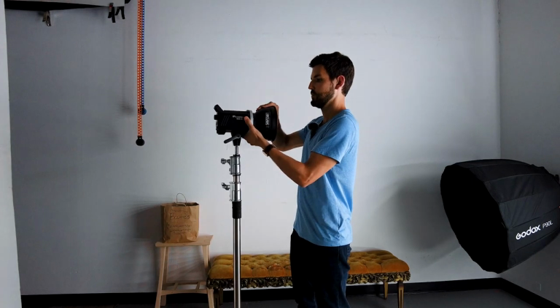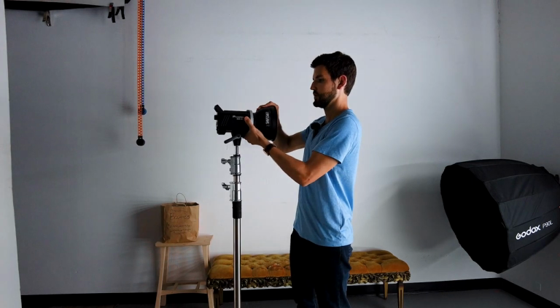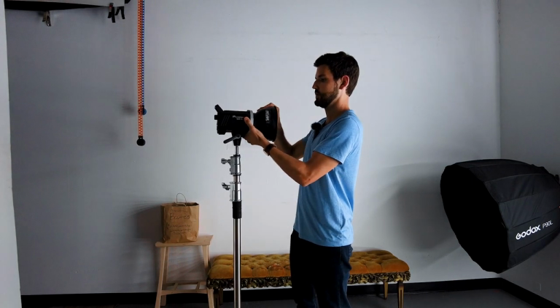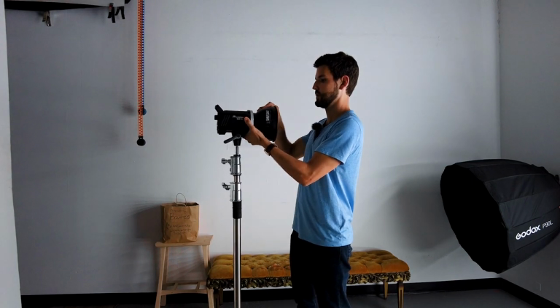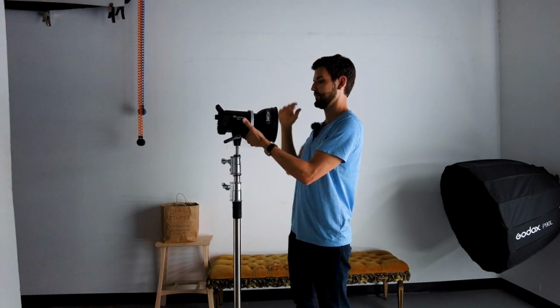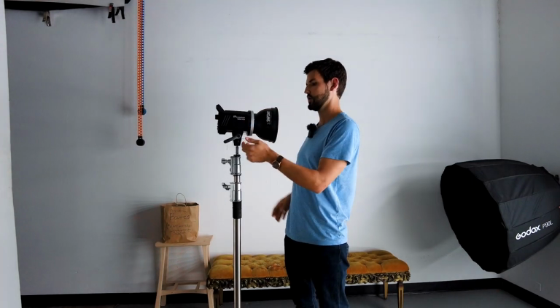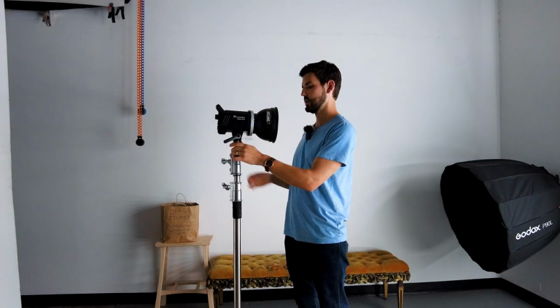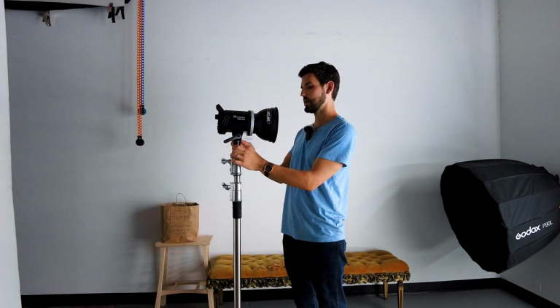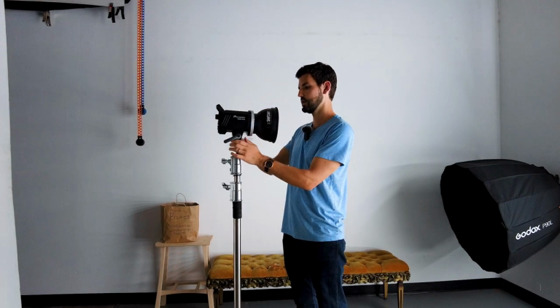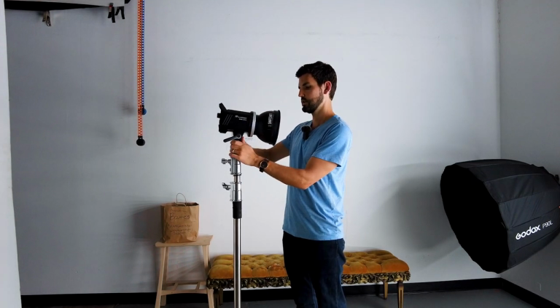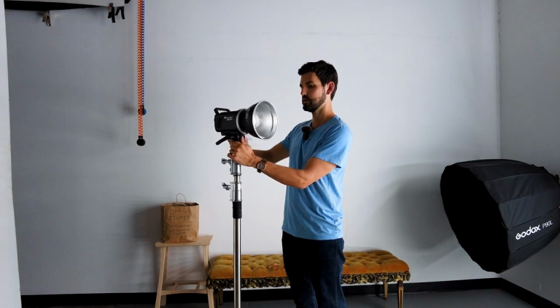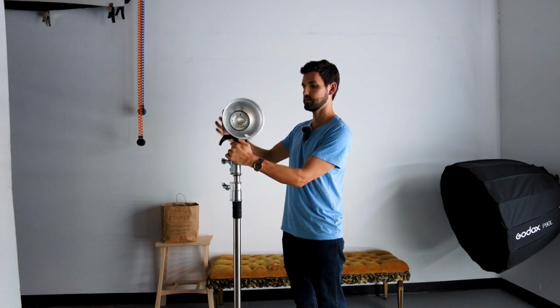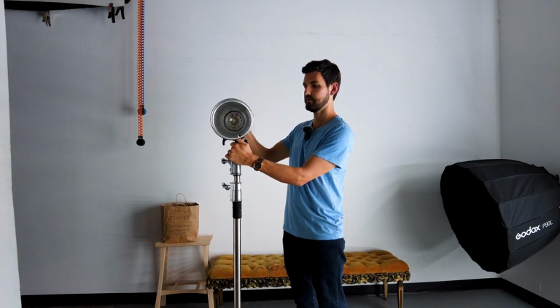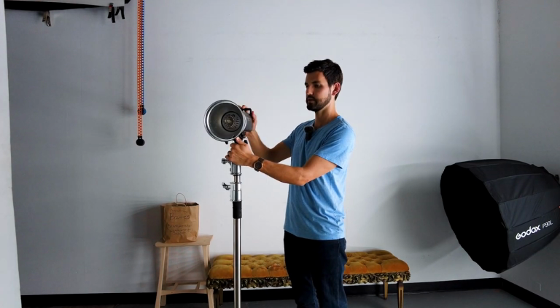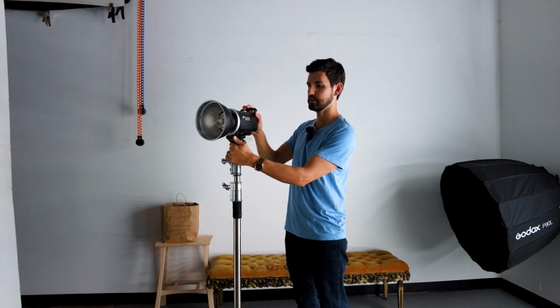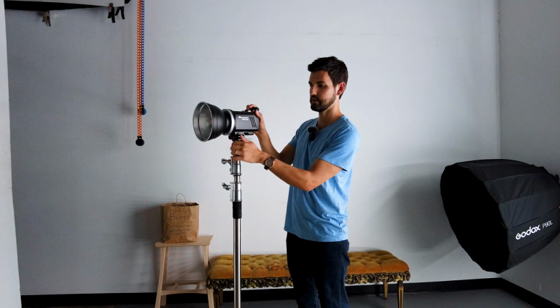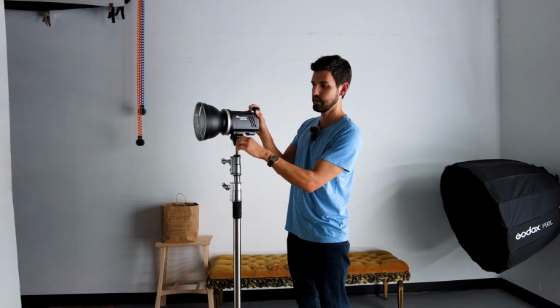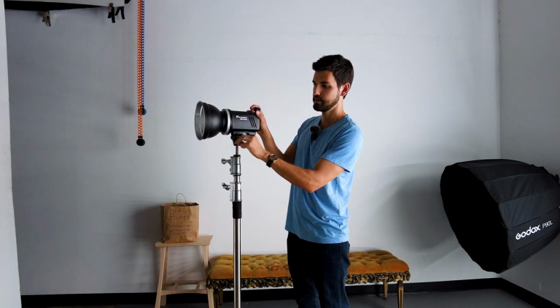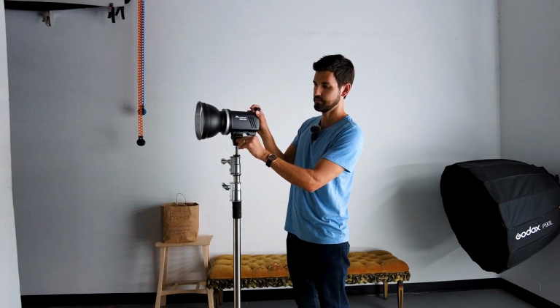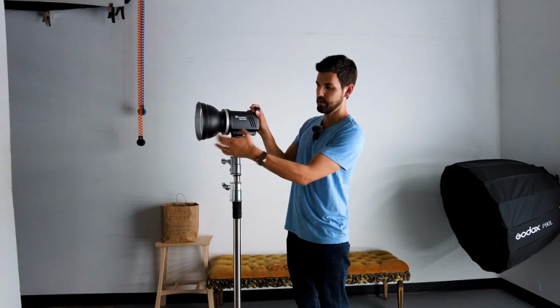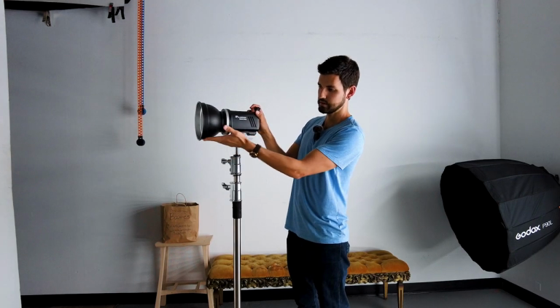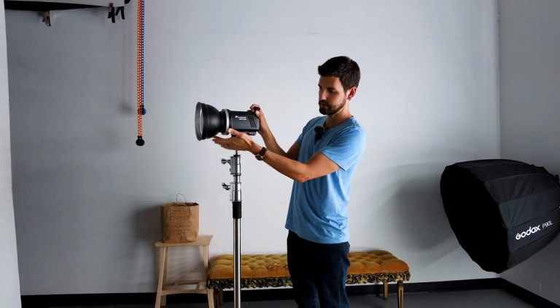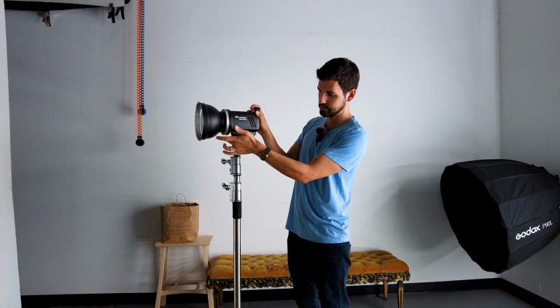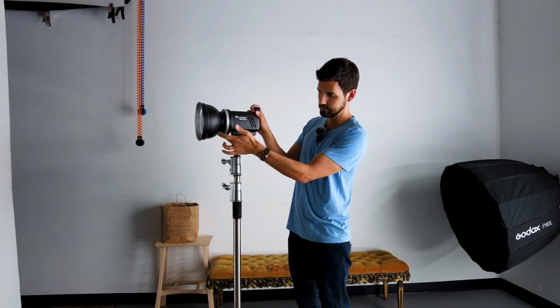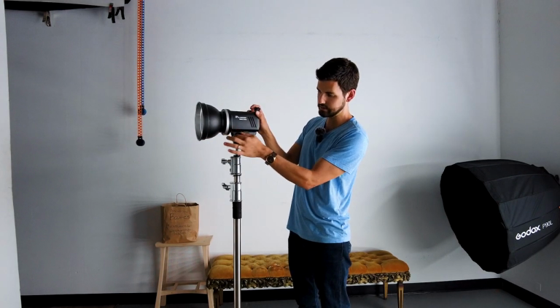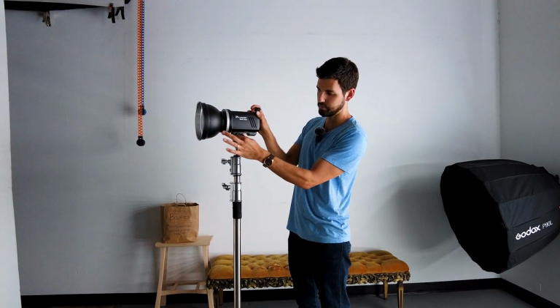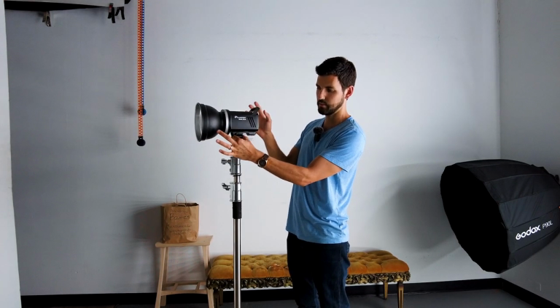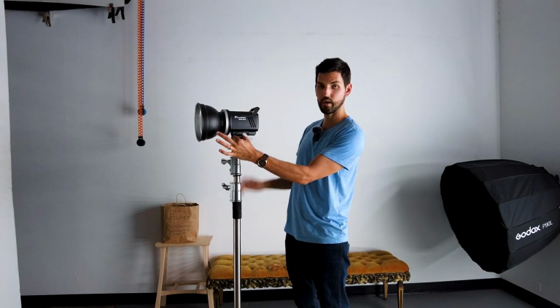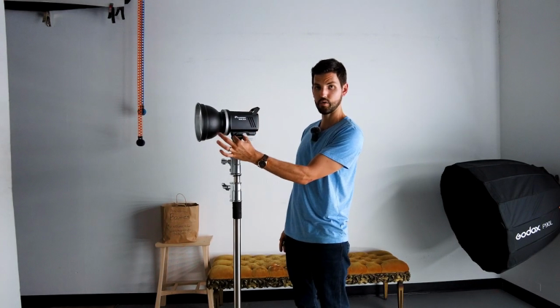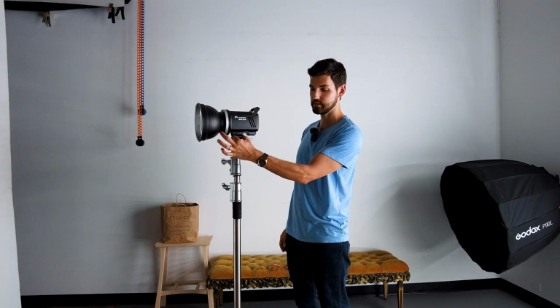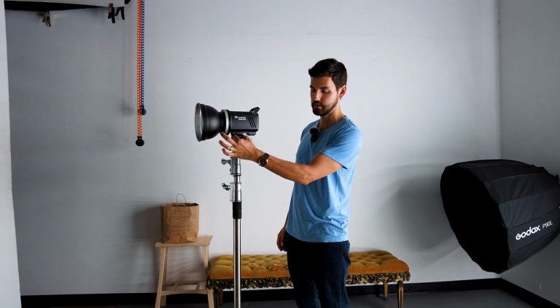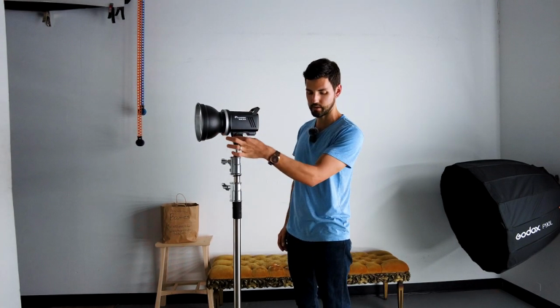Push it in, turn it to lock it. Let's turn this around for you guys so you can see it — the slot here lines up with the umbrella holder at the bottom.